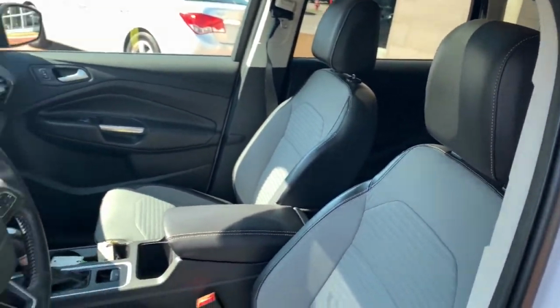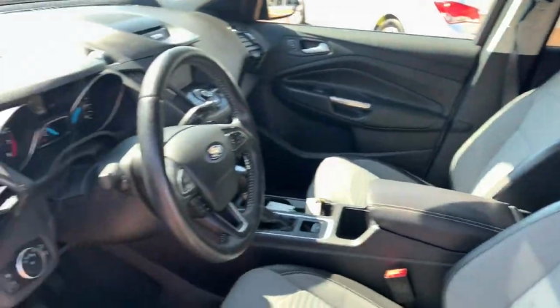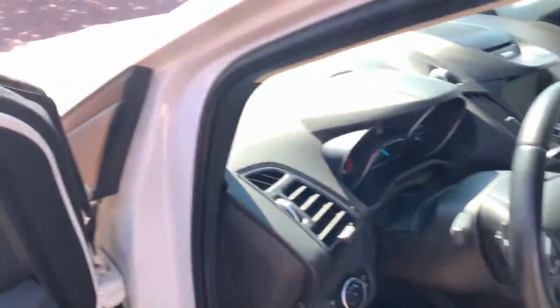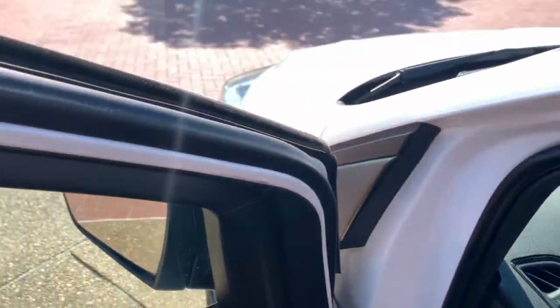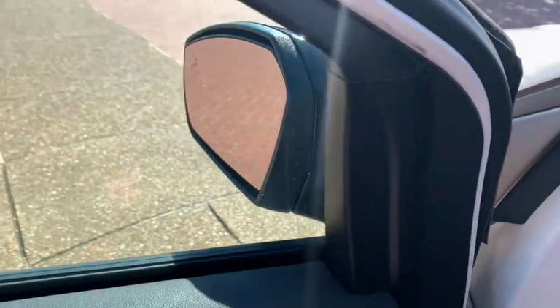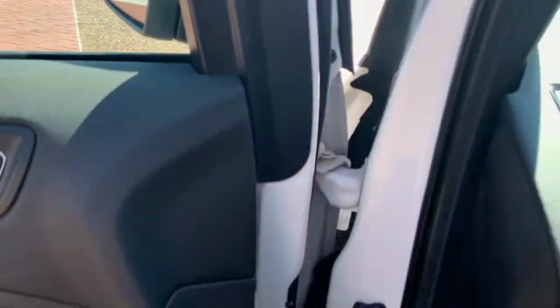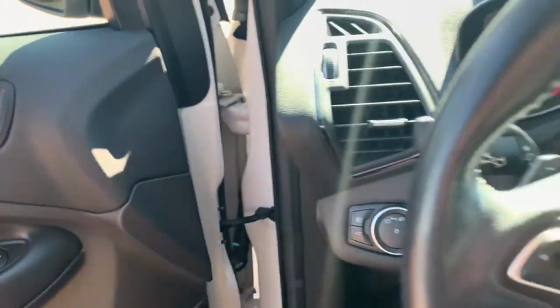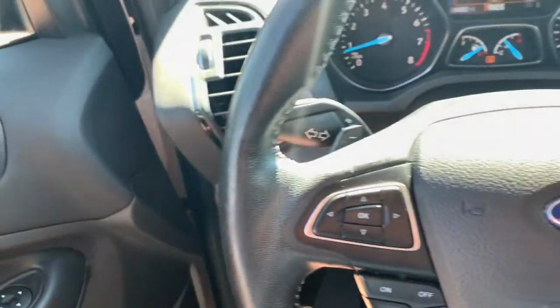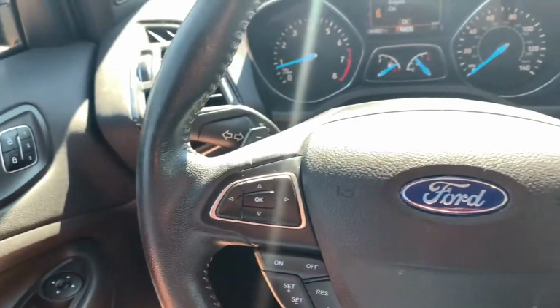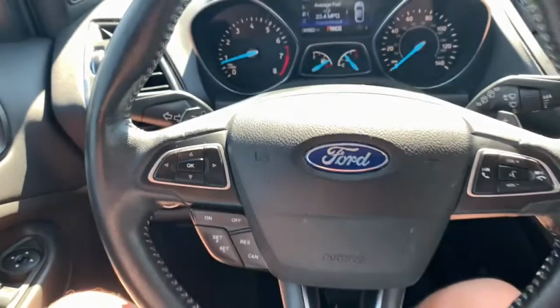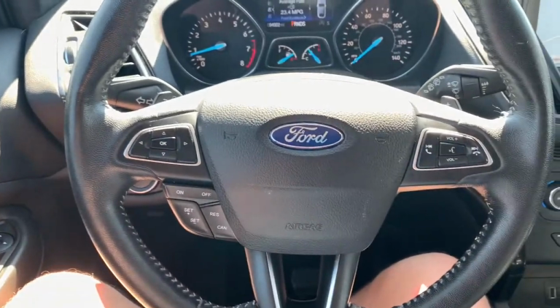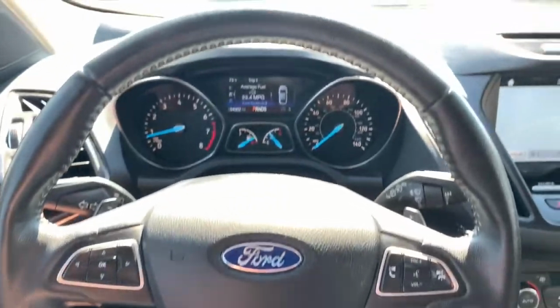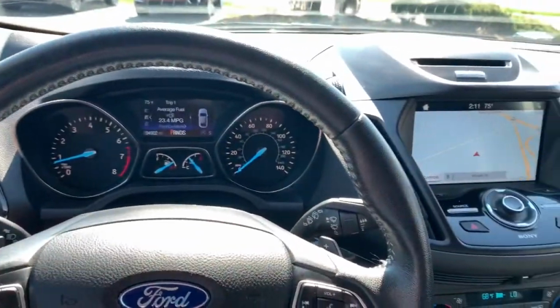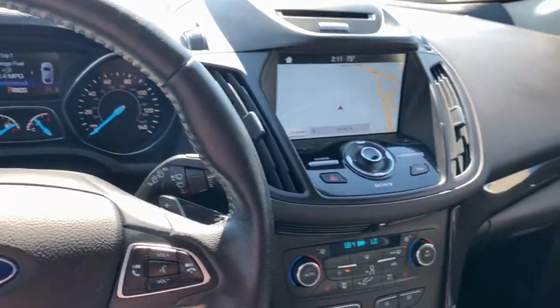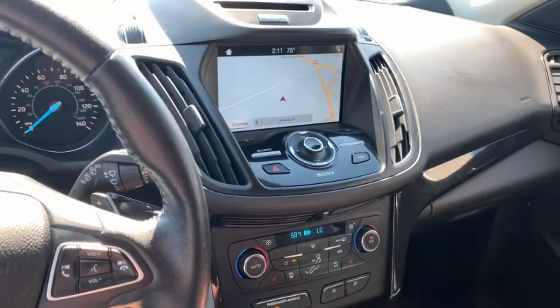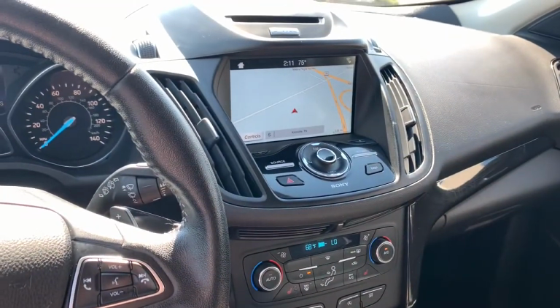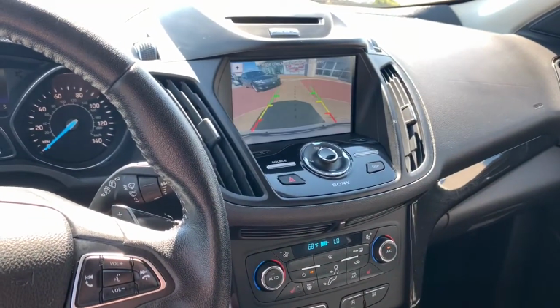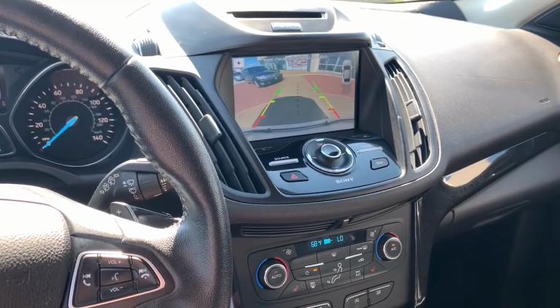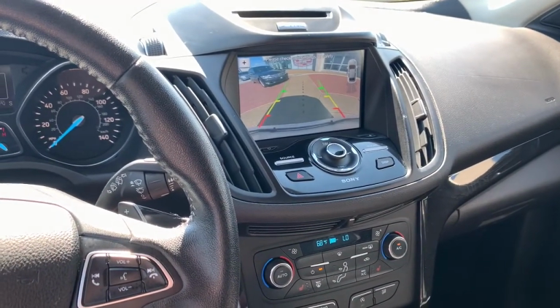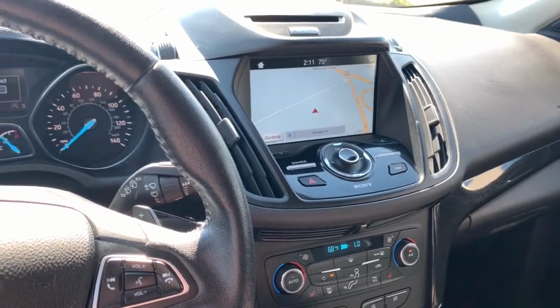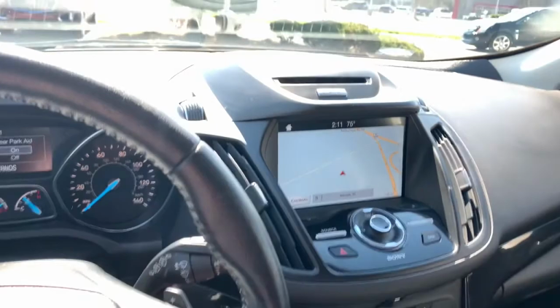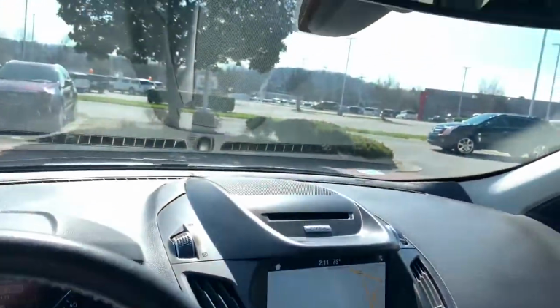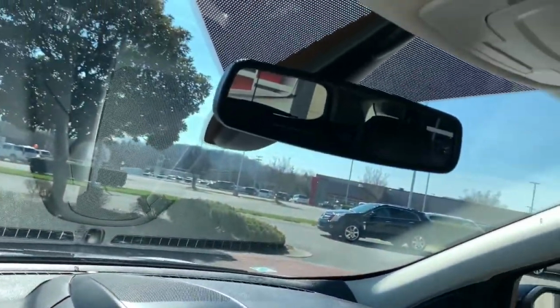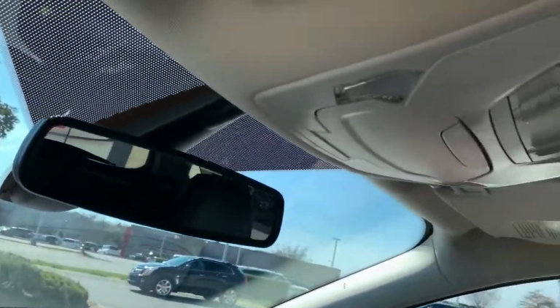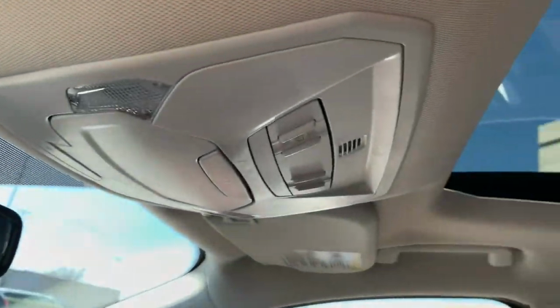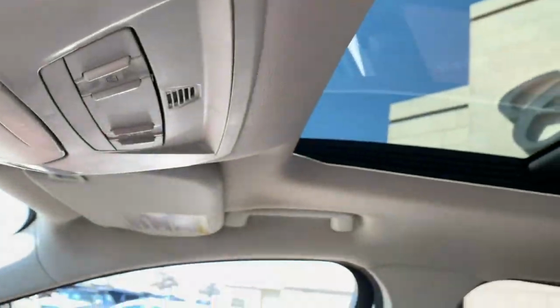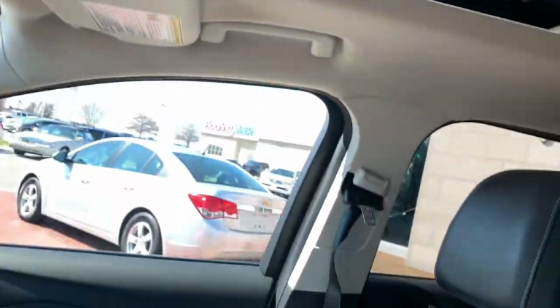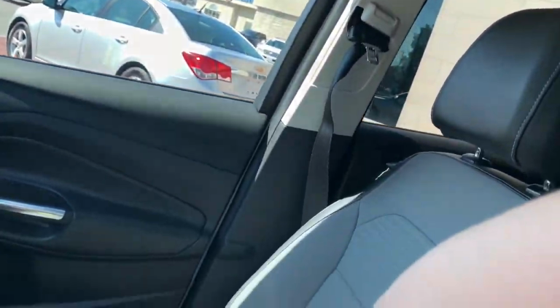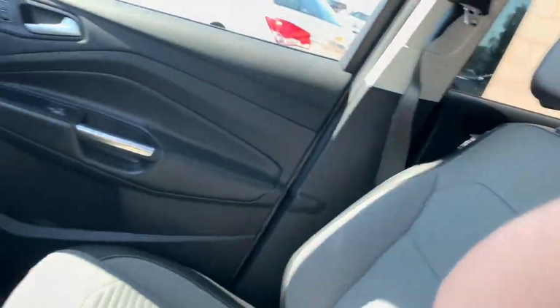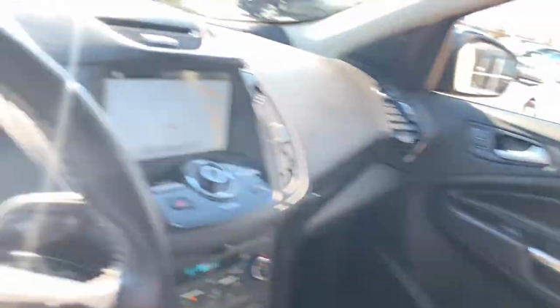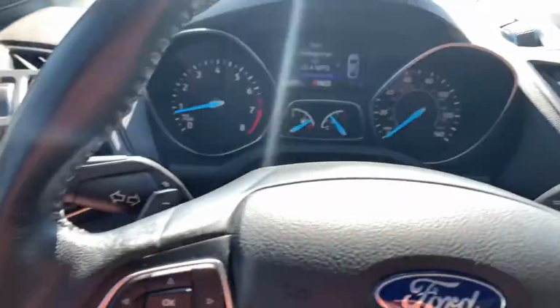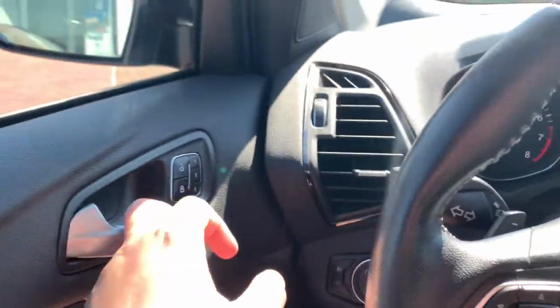Hands-free liftgate, fog lamps, four-cylinder engine, heated mirrors, backup camera, blind spot monitor, Bluetooth connection, Wi-Fi hotspot, steering wheel audio controls, leather steering wheel.